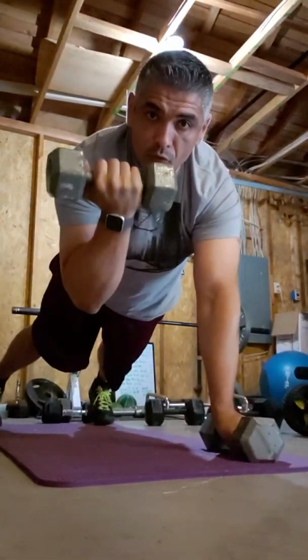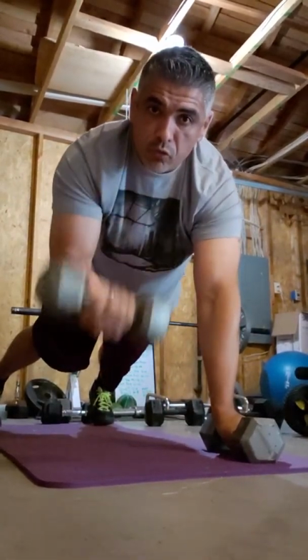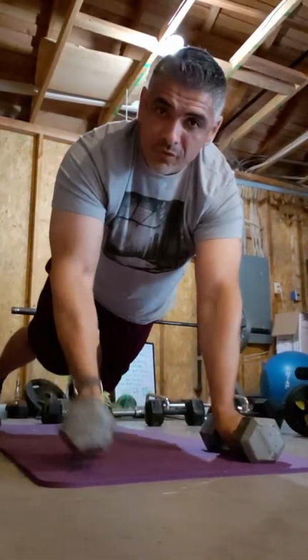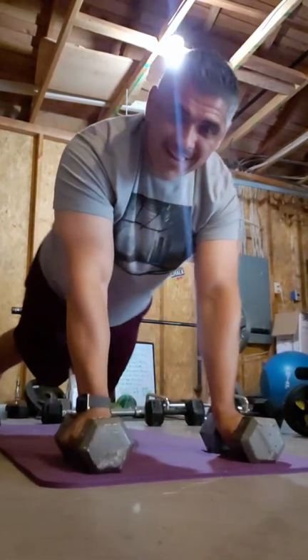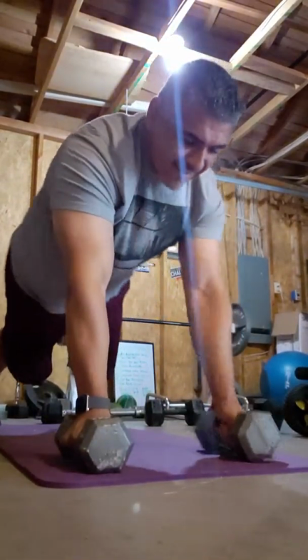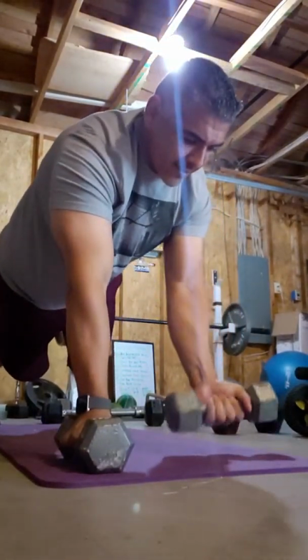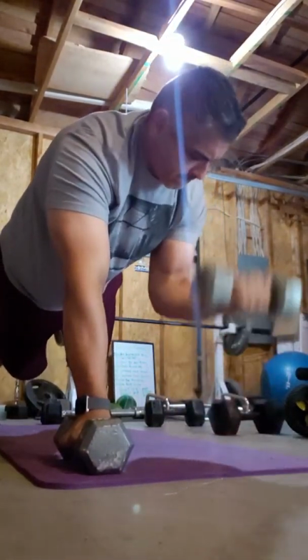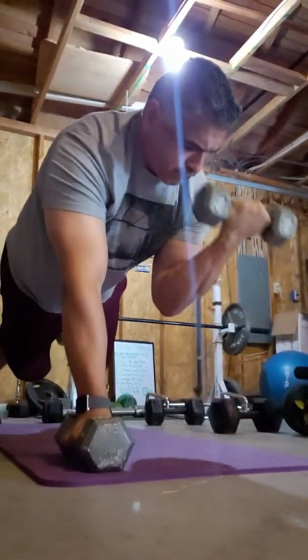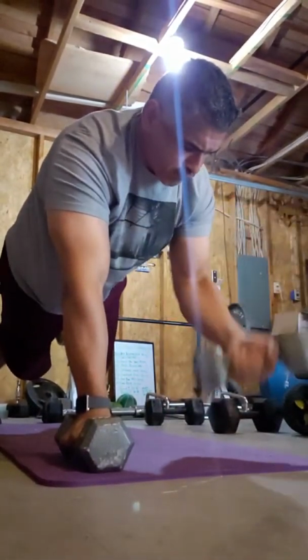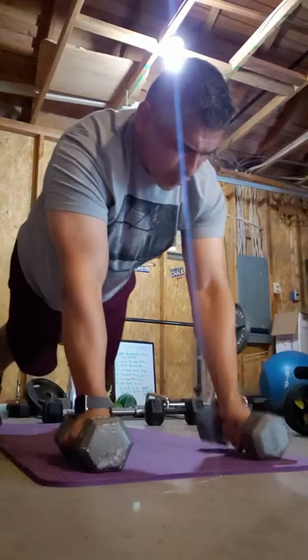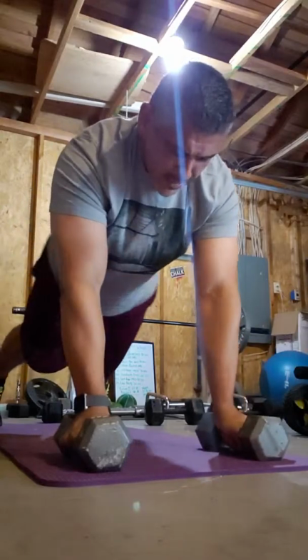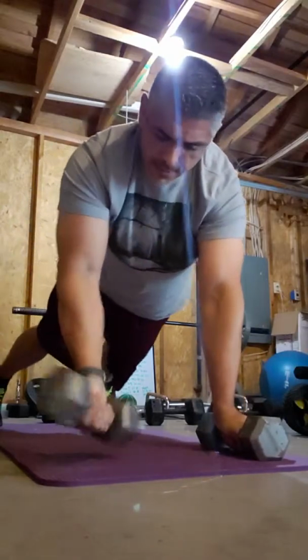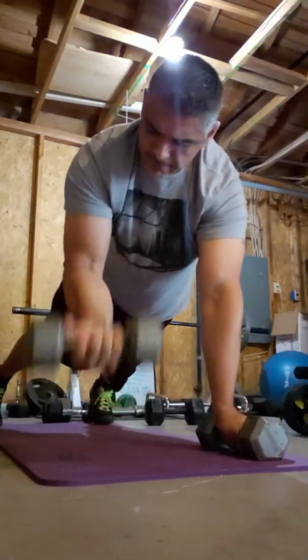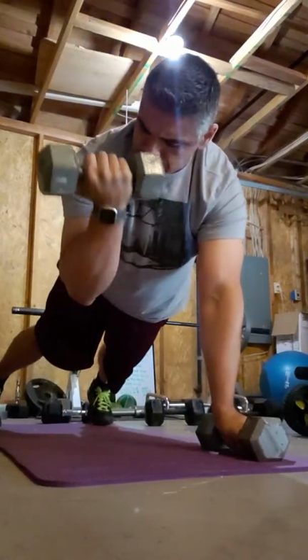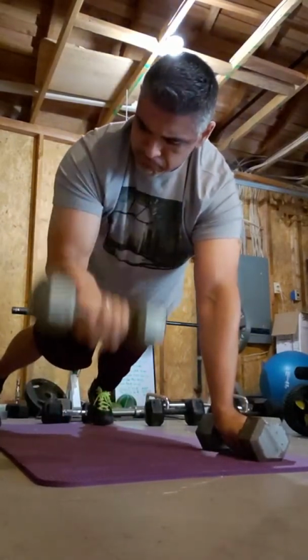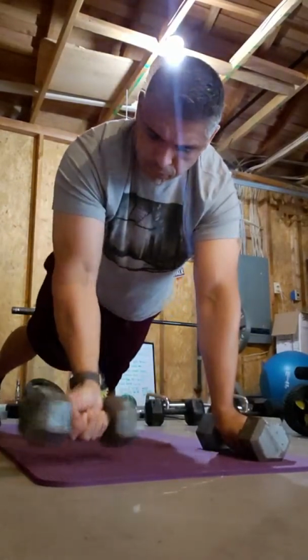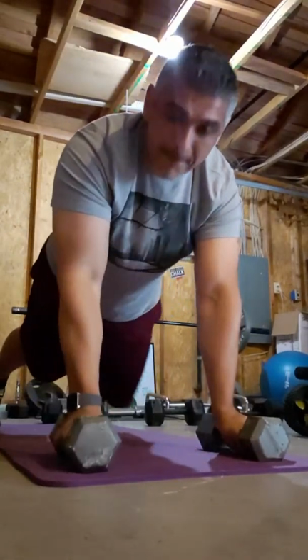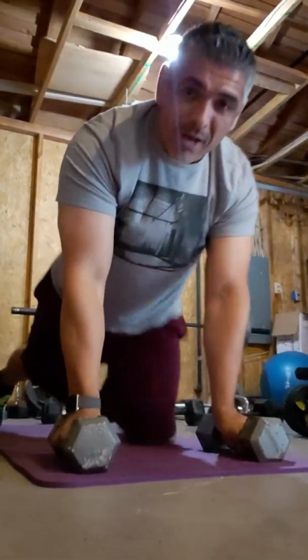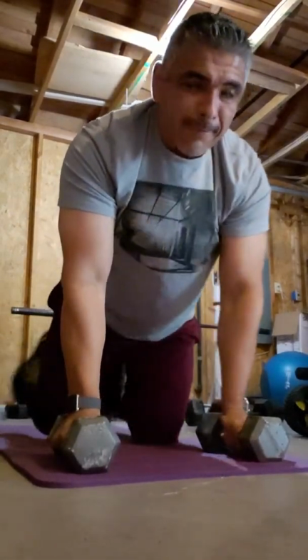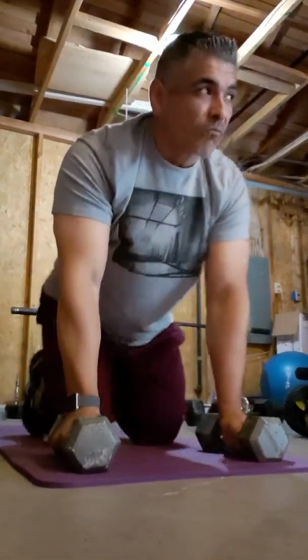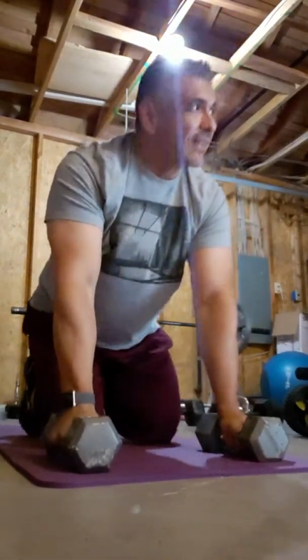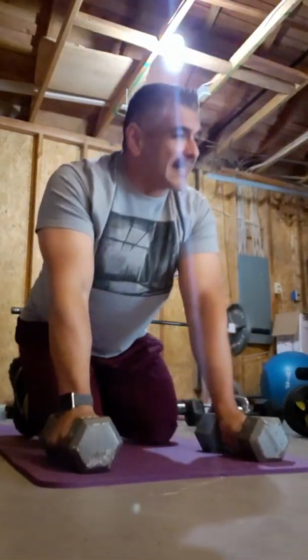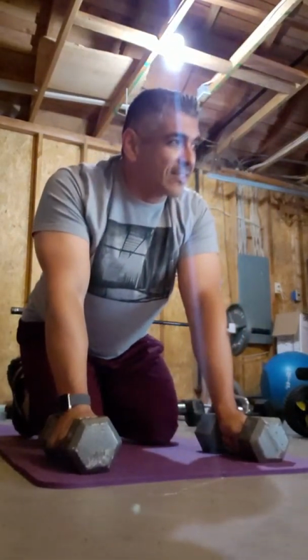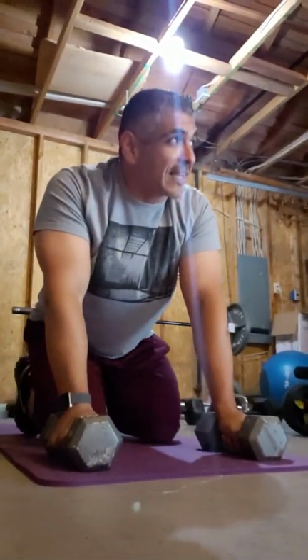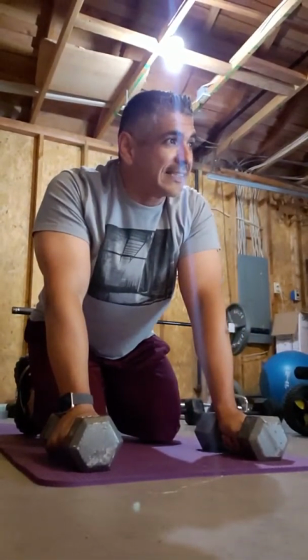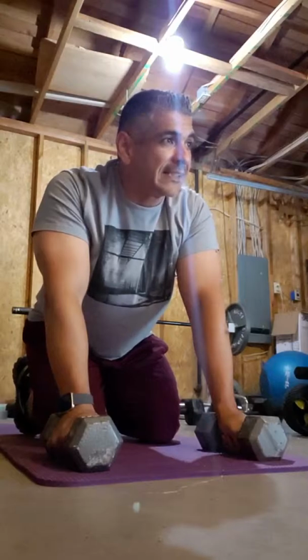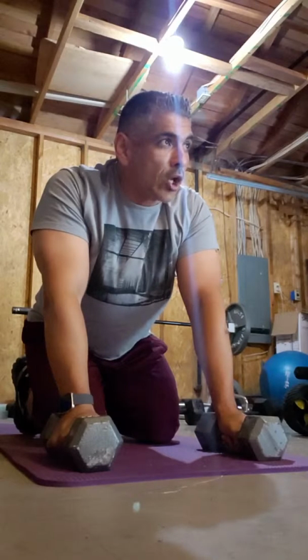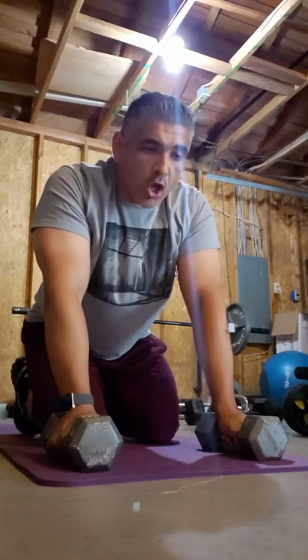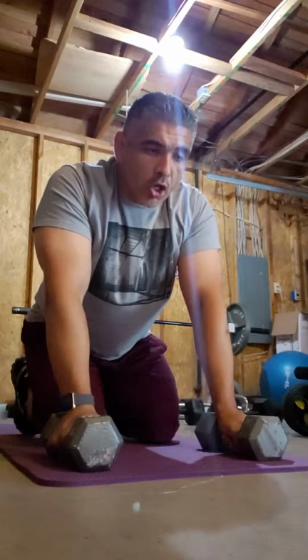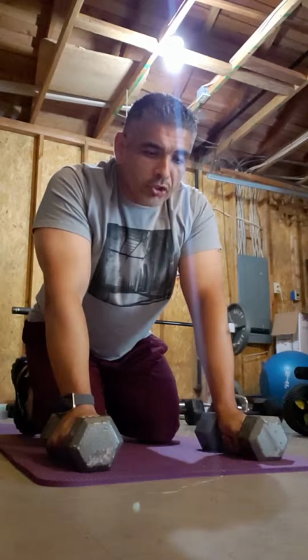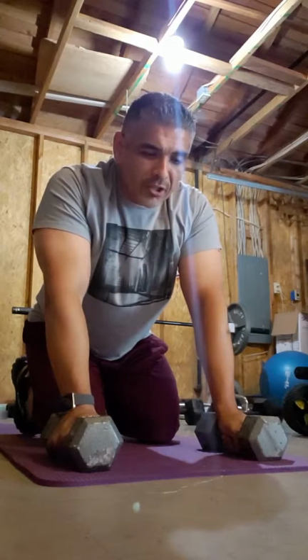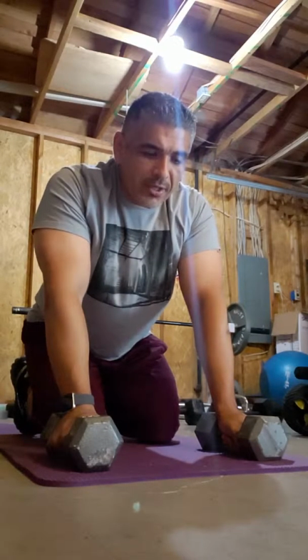Sometimes people like to incorporate a push-up in between. So they go: one arm row, push-up, other arm row. They like to do that.